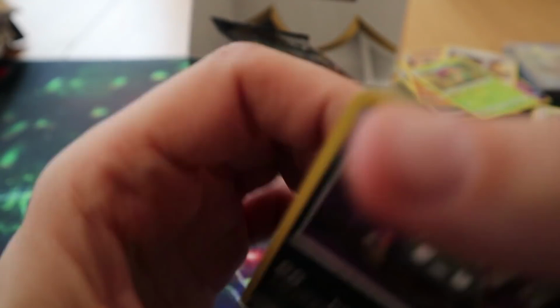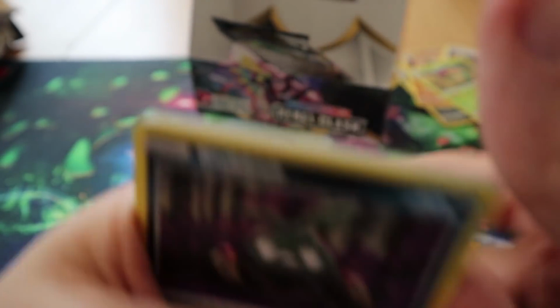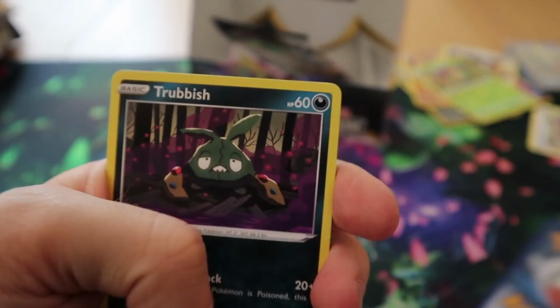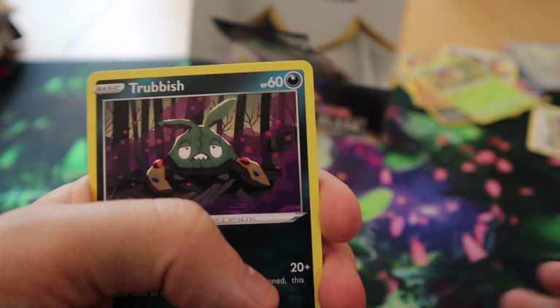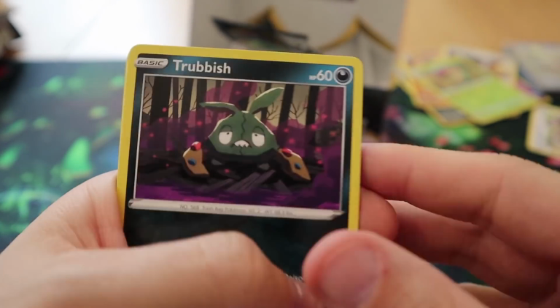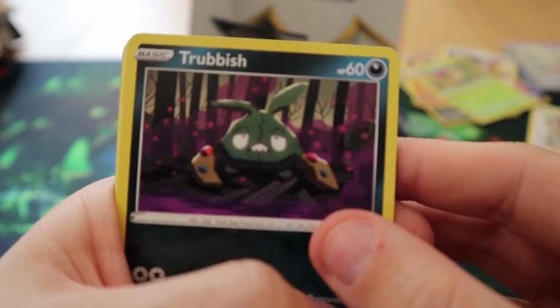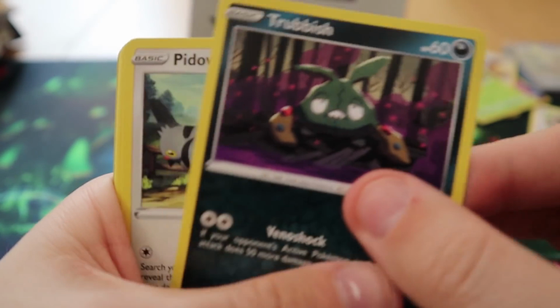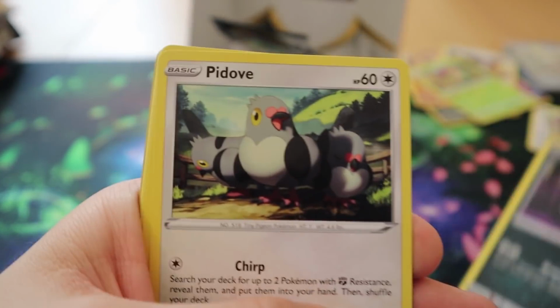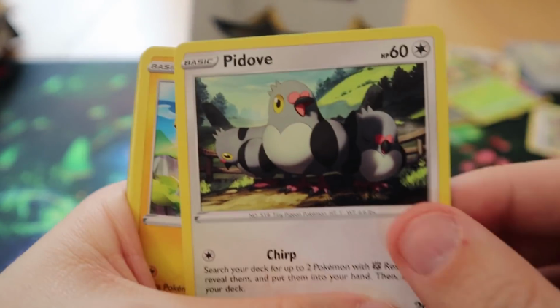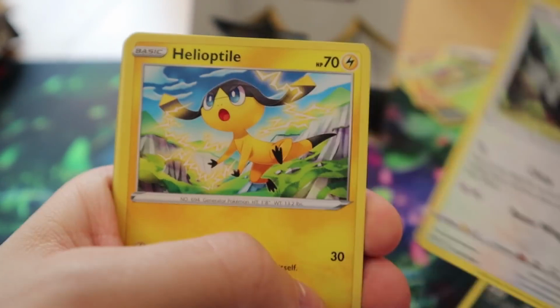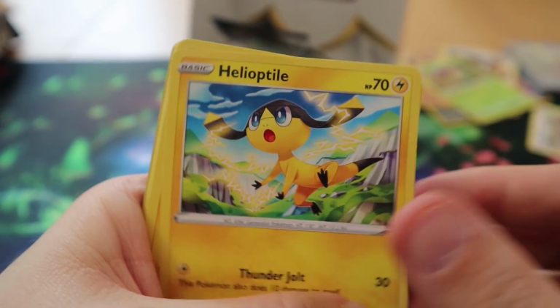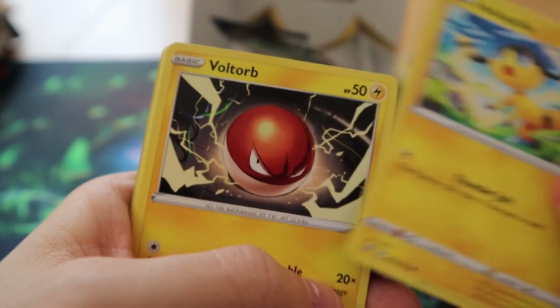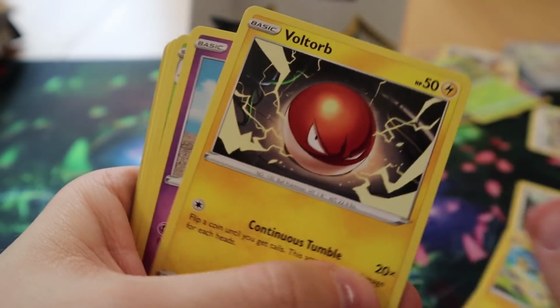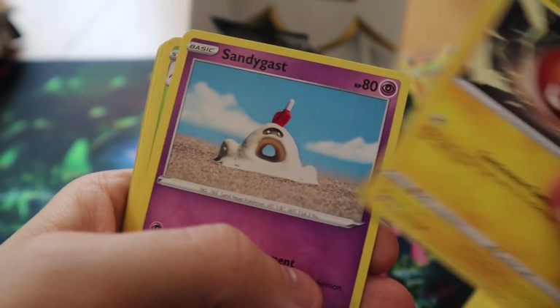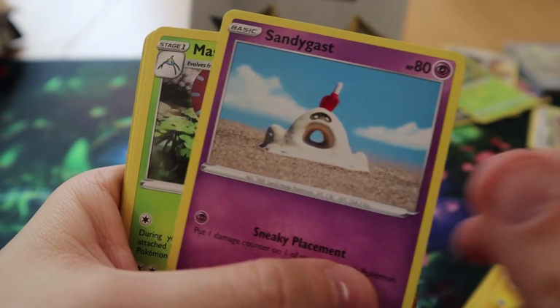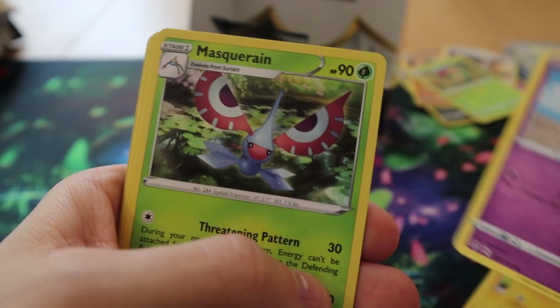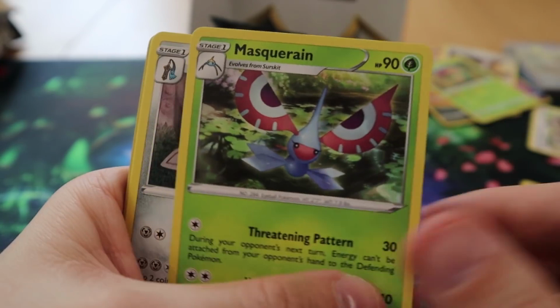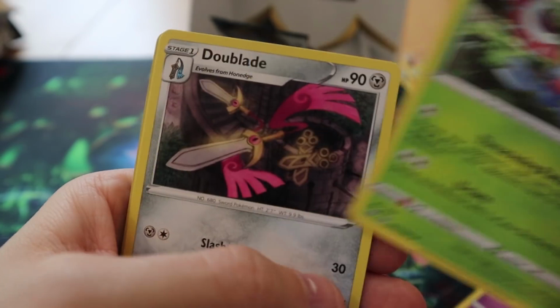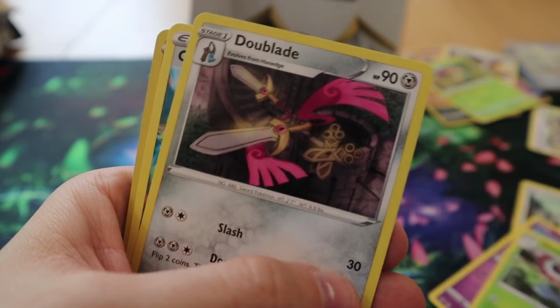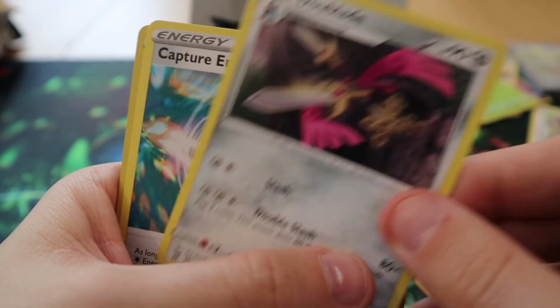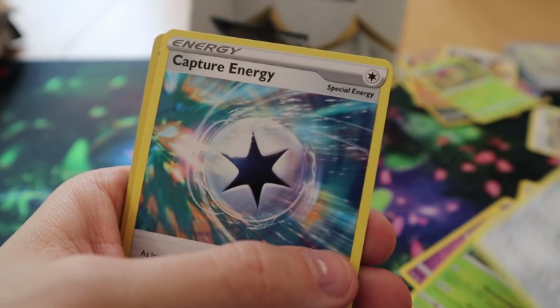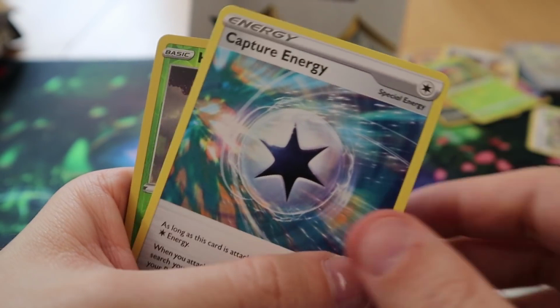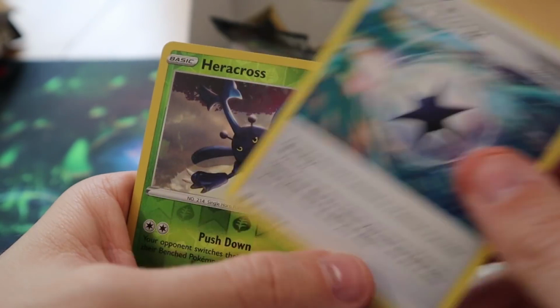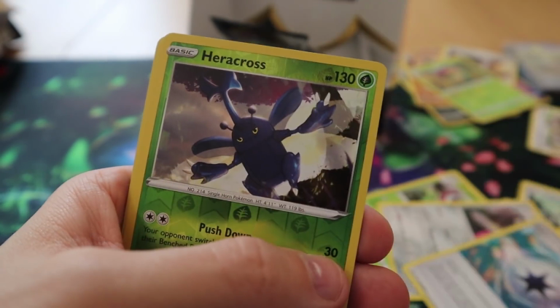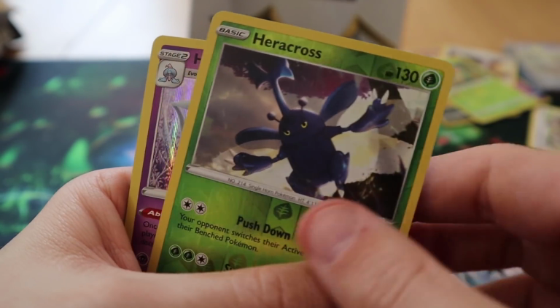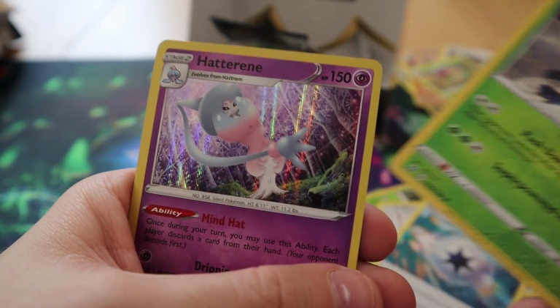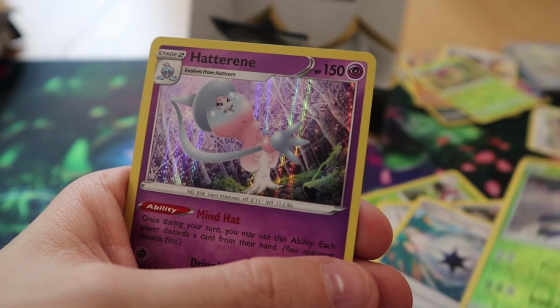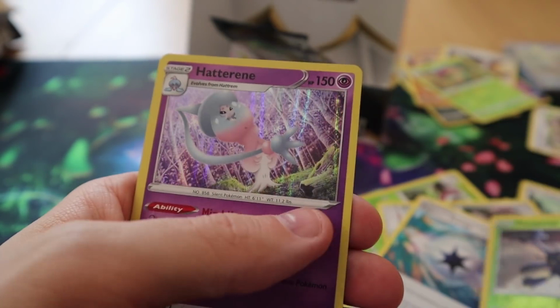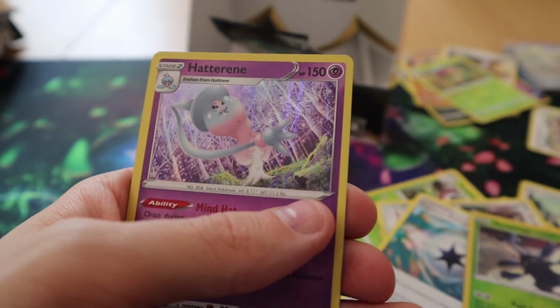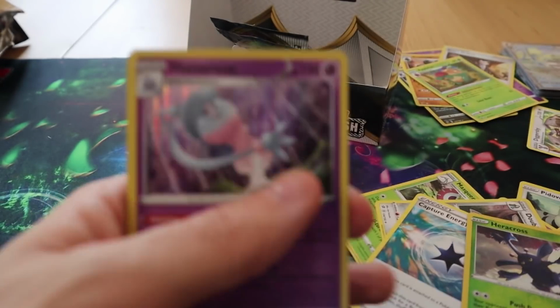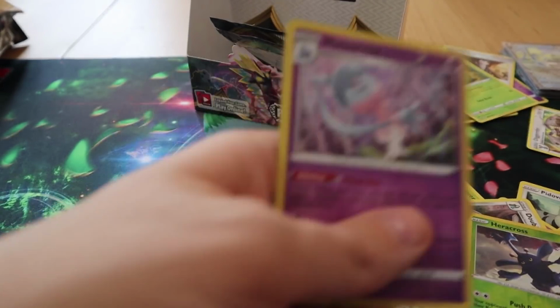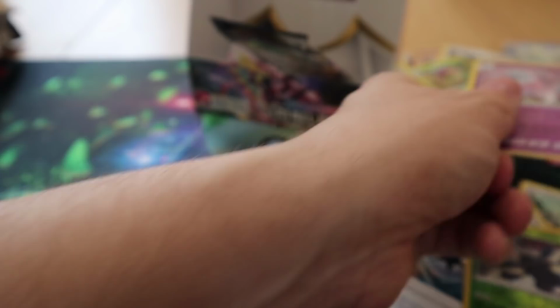Pack thirty-three: we have Trubbish, Pidove, Helioptile, Voltorb, Sandygast, Masquerain, Doublade, Capture Energy, Reverse Heracross, and a Hatterene Holo.